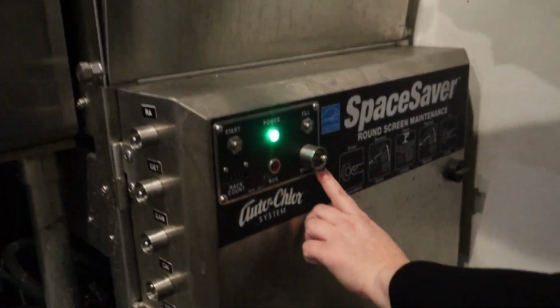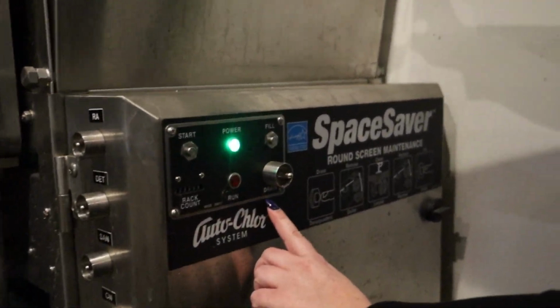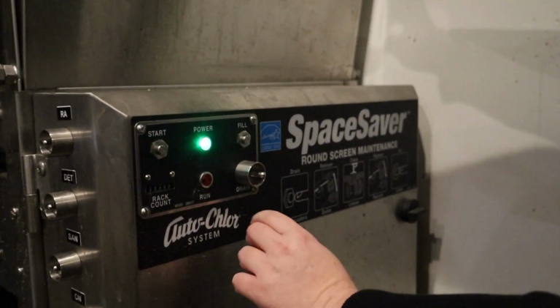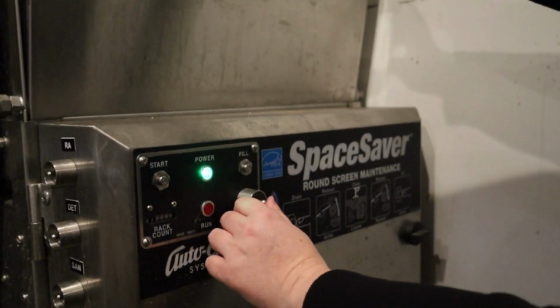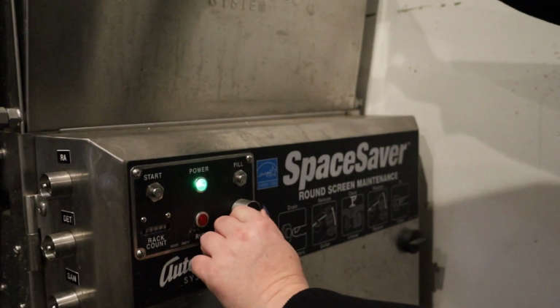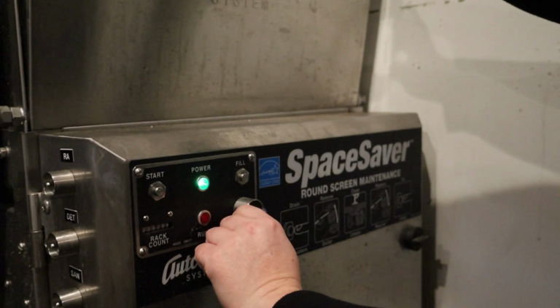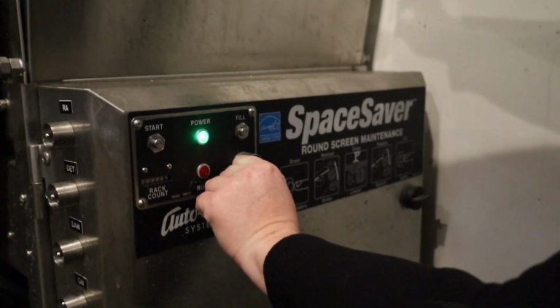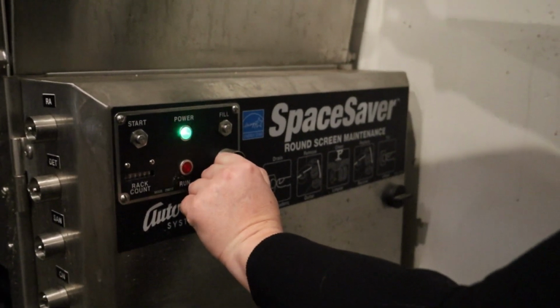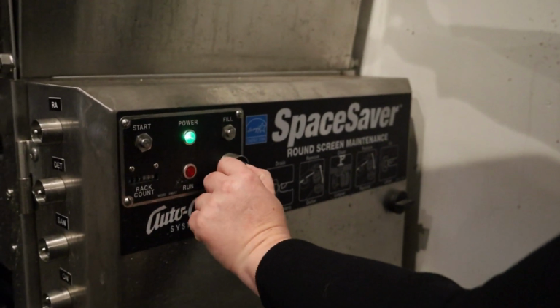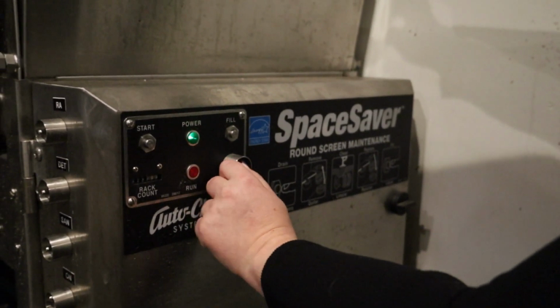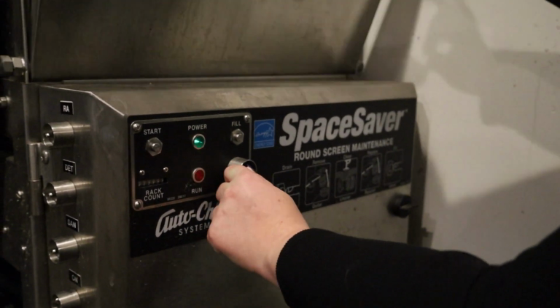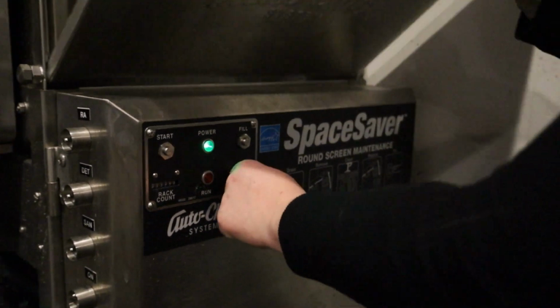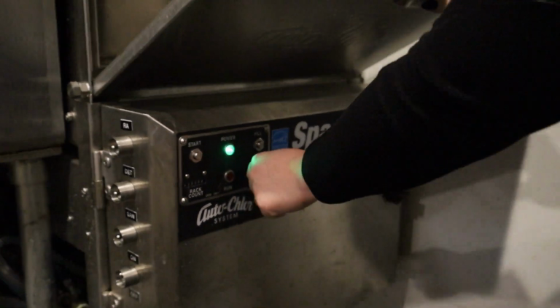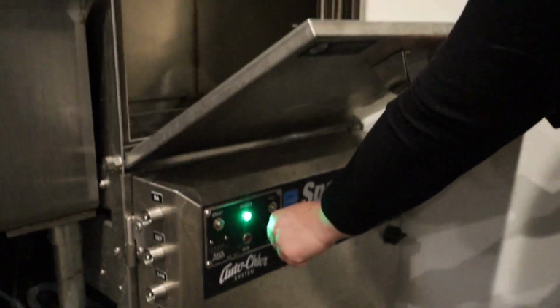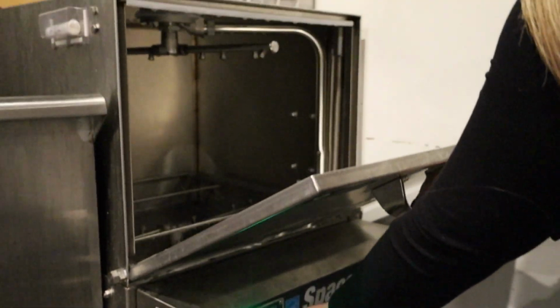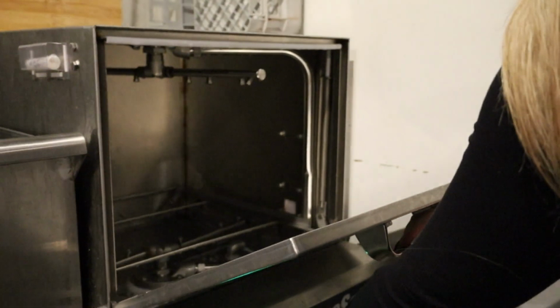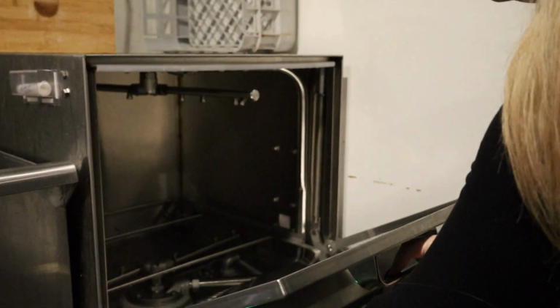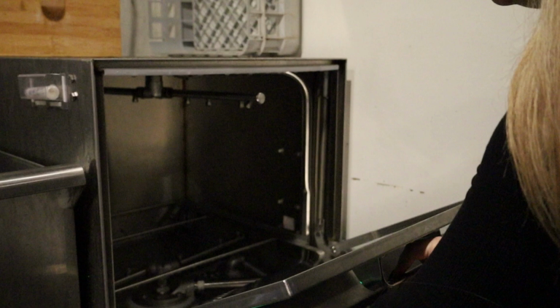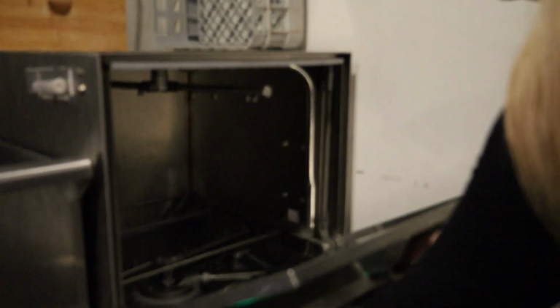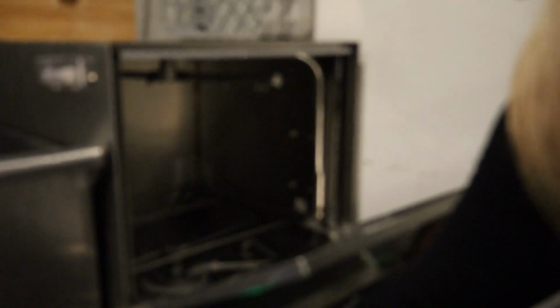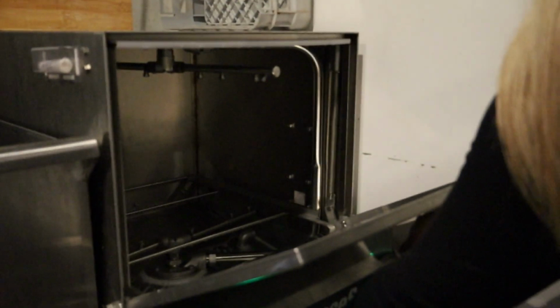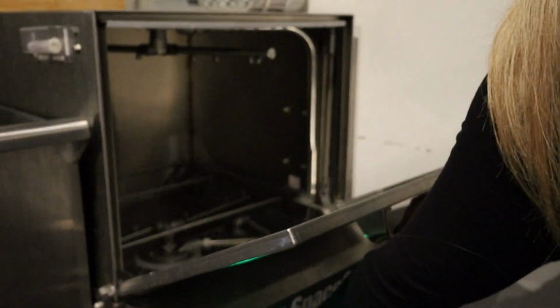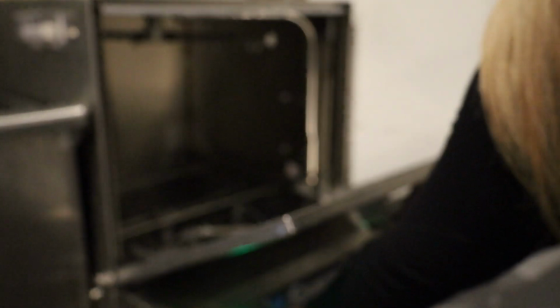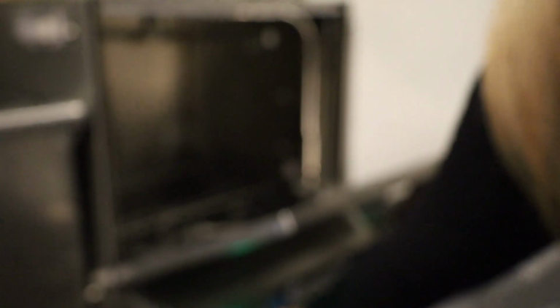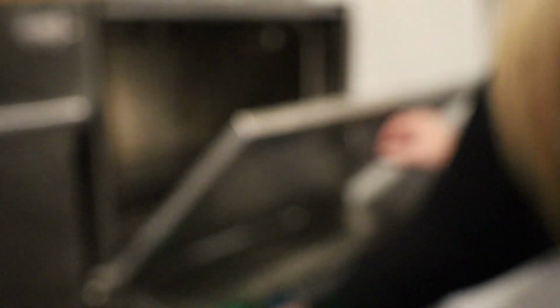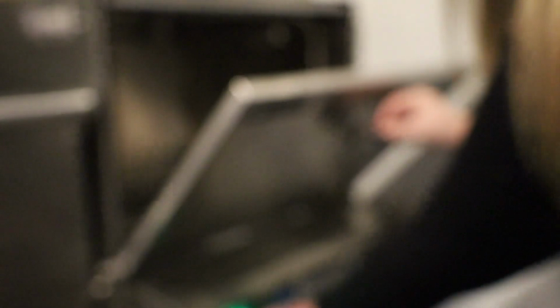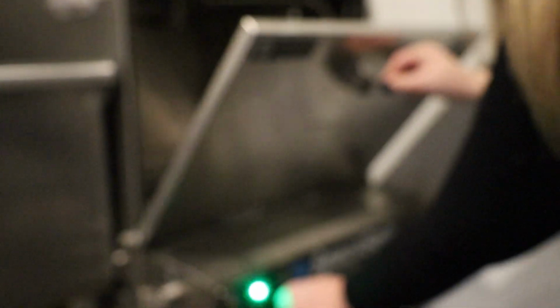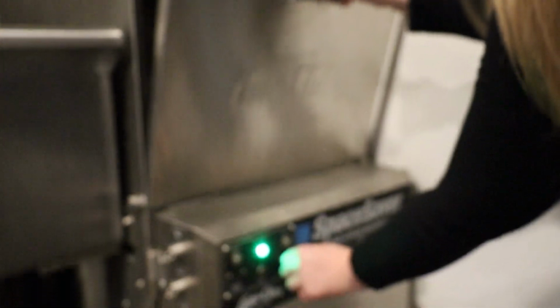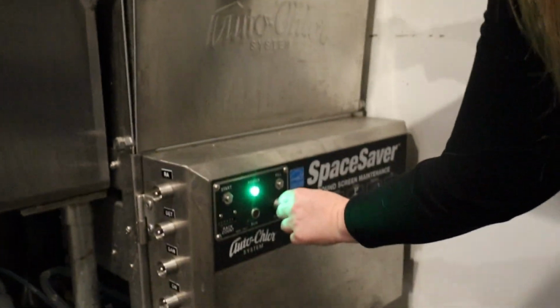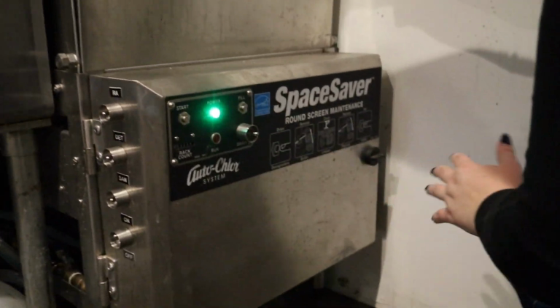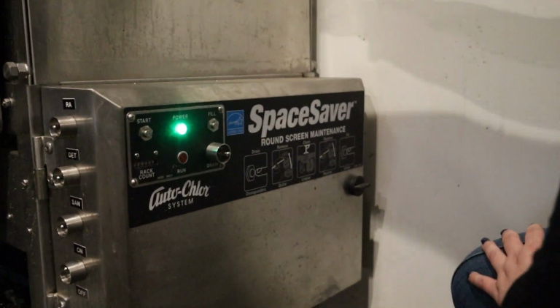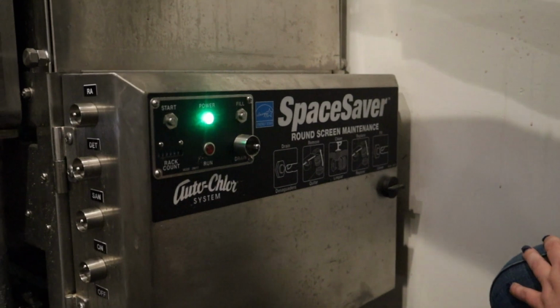This button right here, we're going to switch over to the left side. You'll see that it's going to drain out of the top. Once it's completely drained, you'll turn it back off like that.